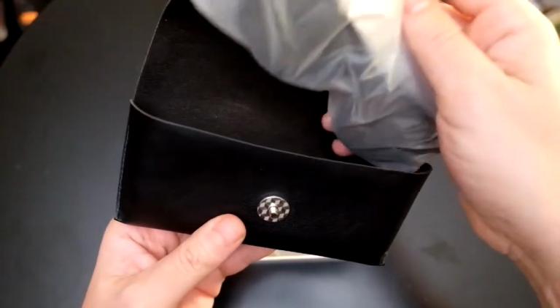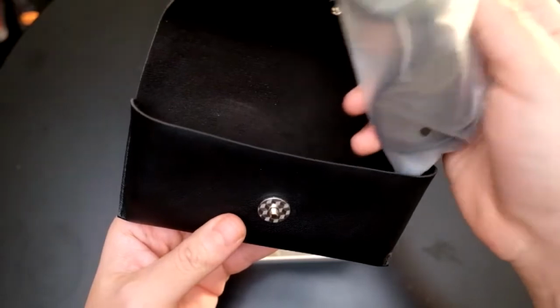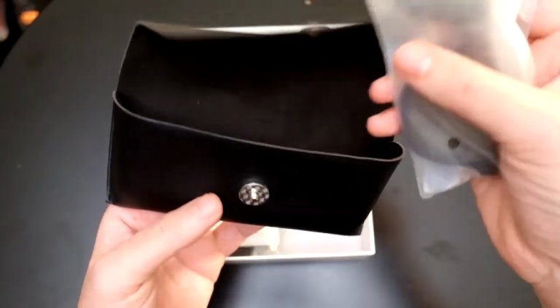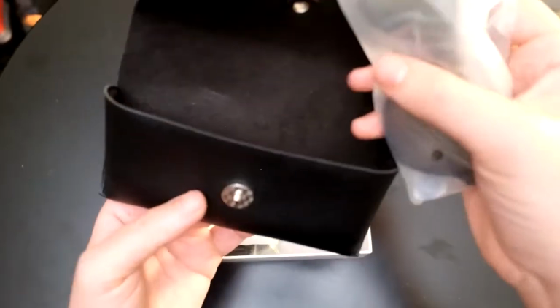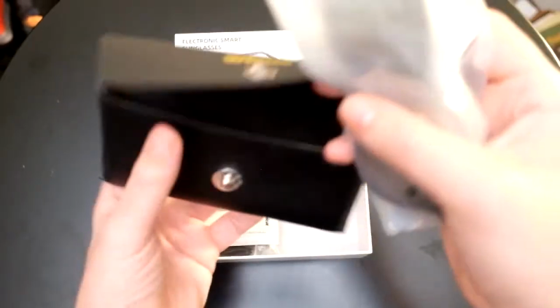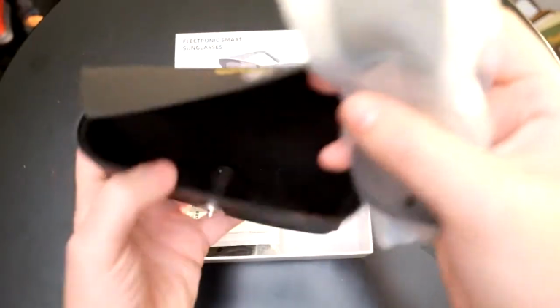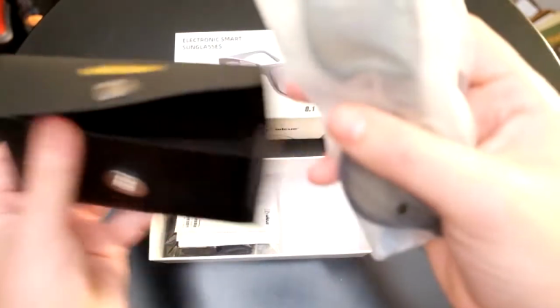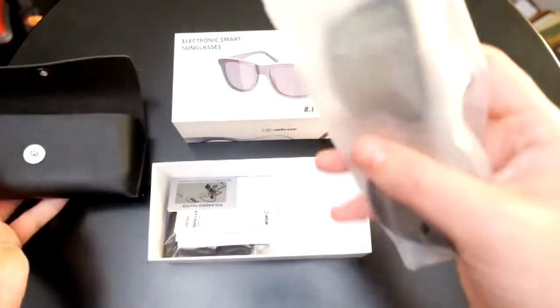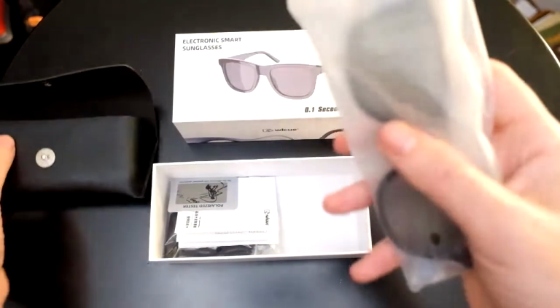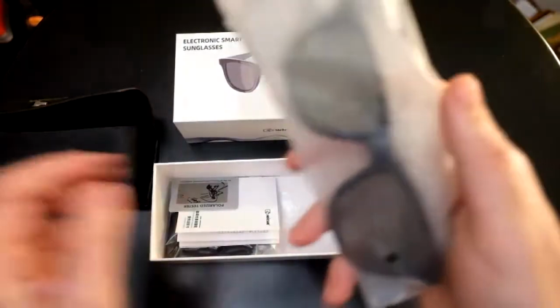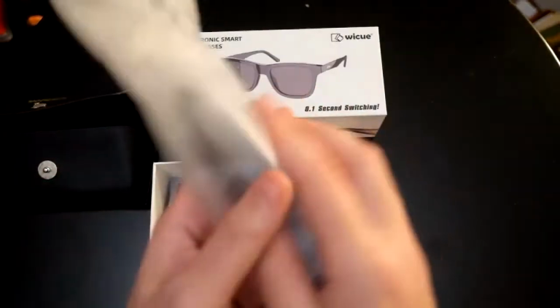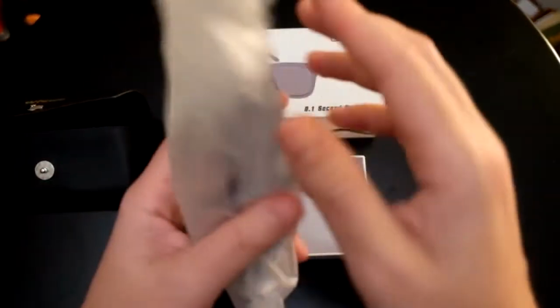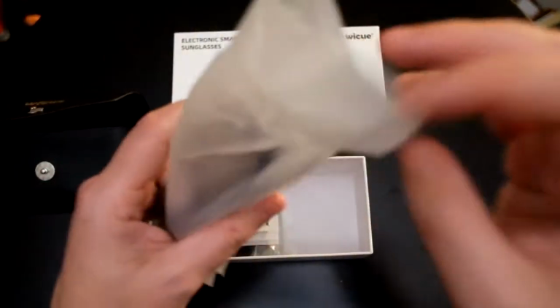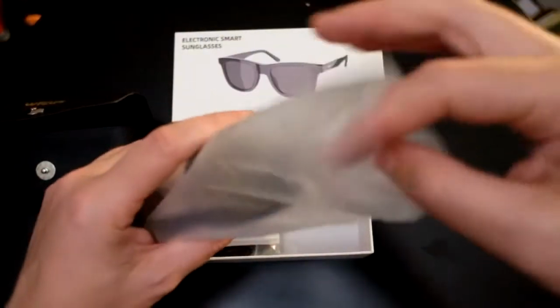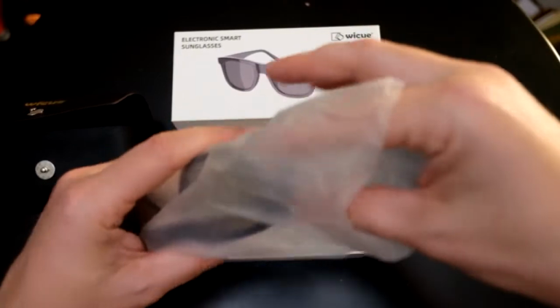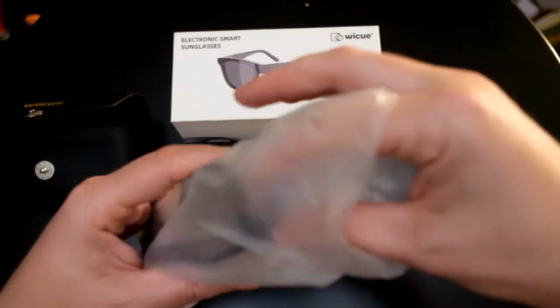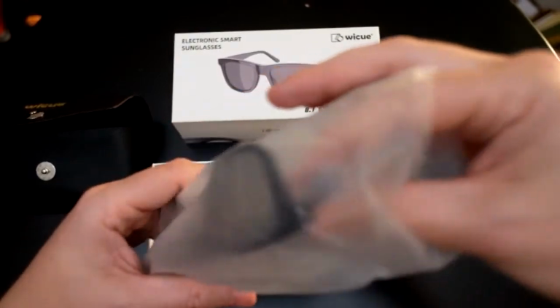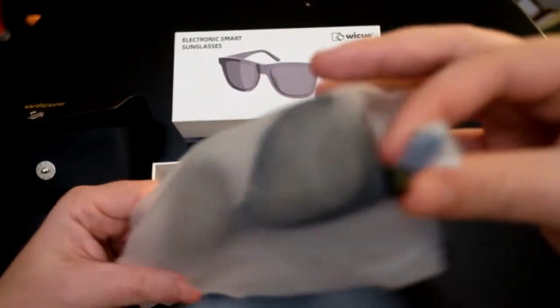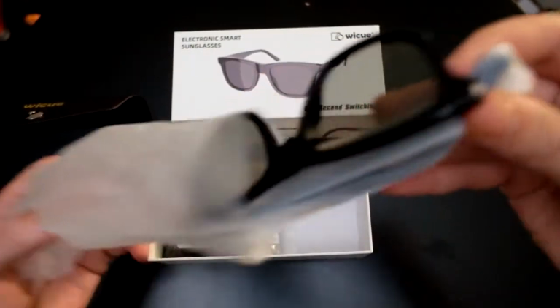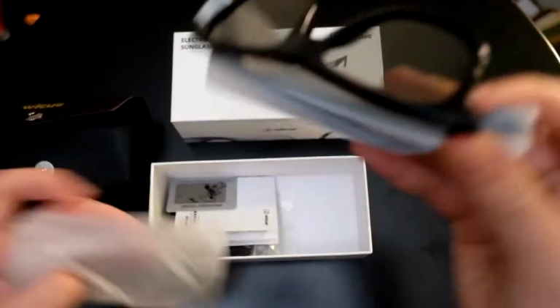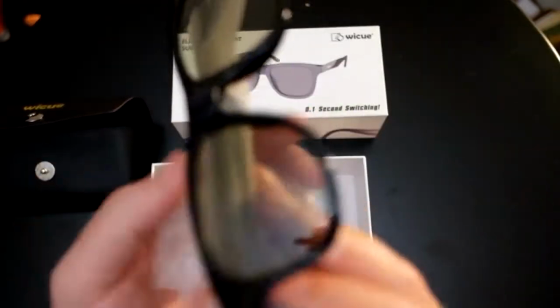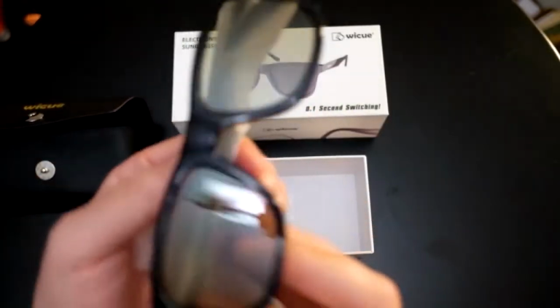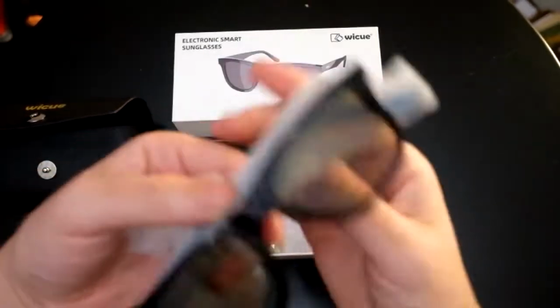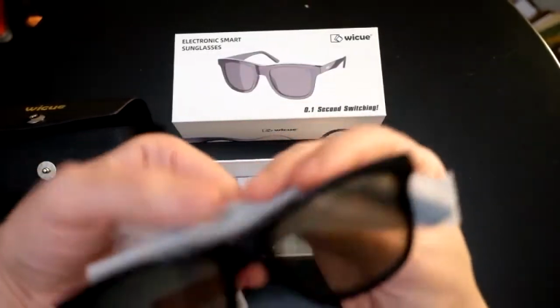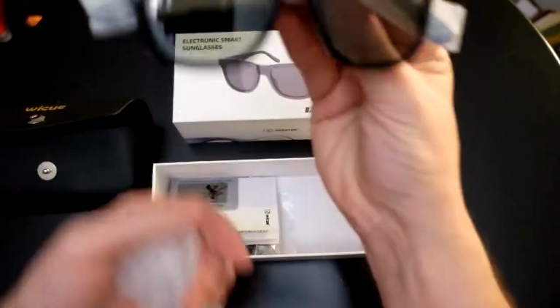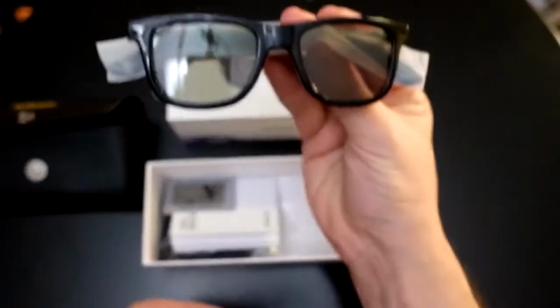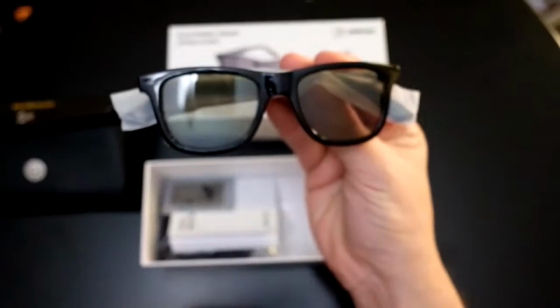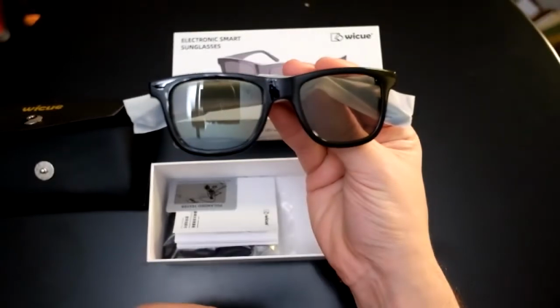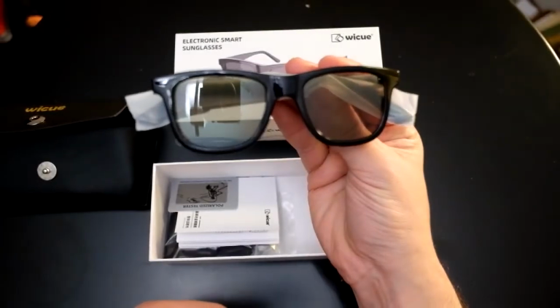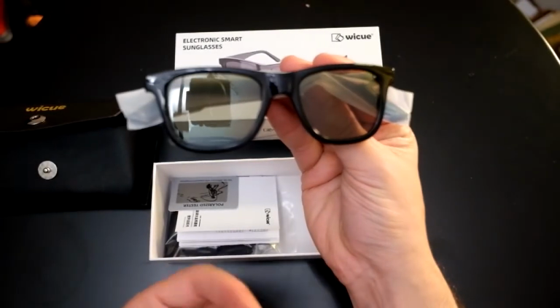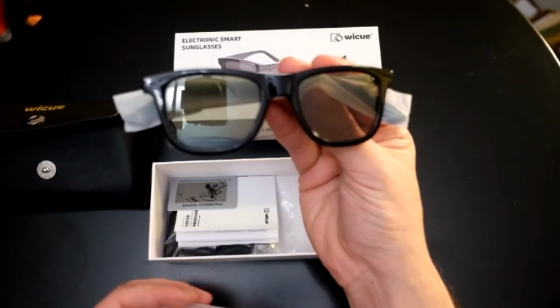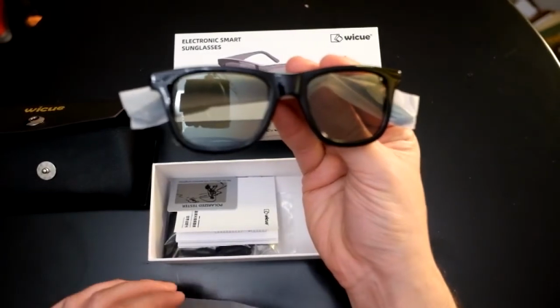We're opening up this case — I really like the case, I like the button on it, snaps nice and closed. Here we go, taking out the units and you can see they're very lightweight, extremely lightweight sunglasses.